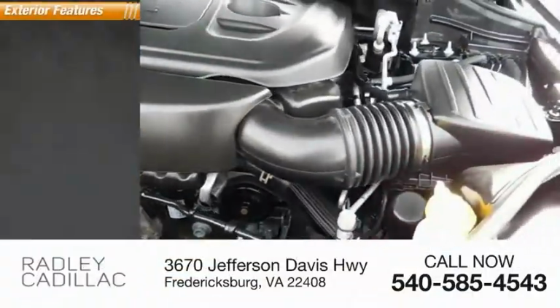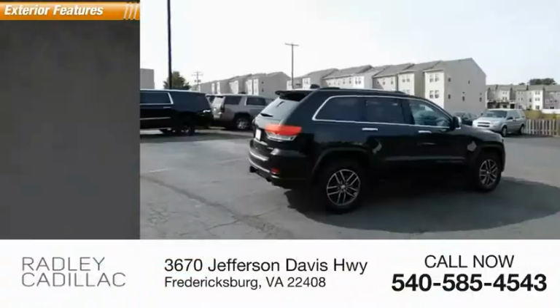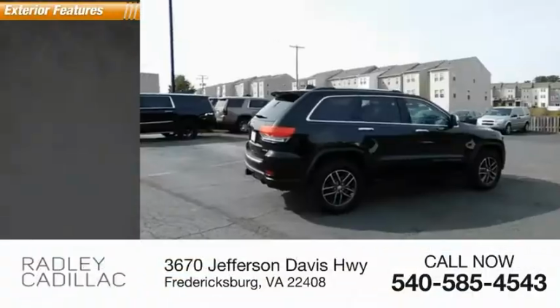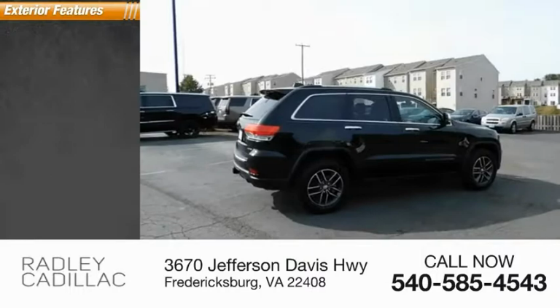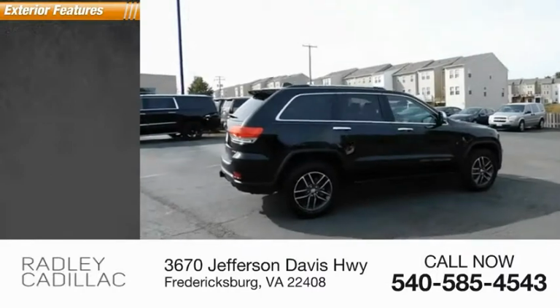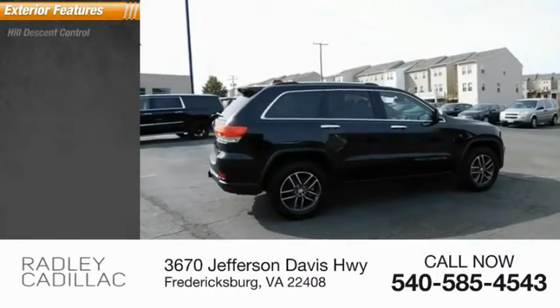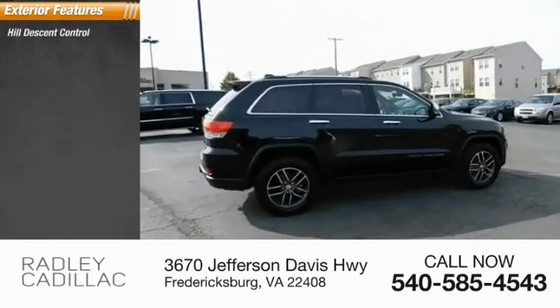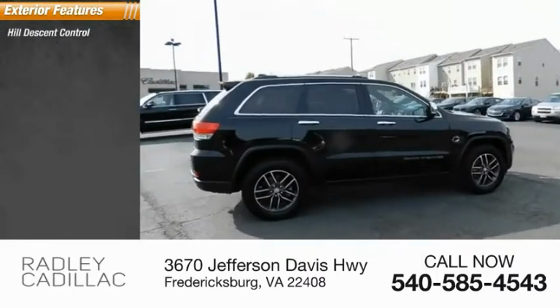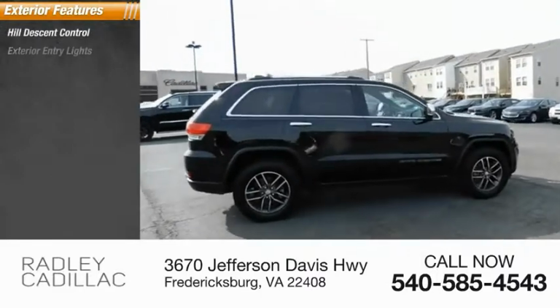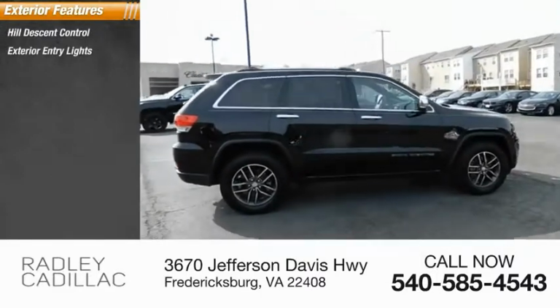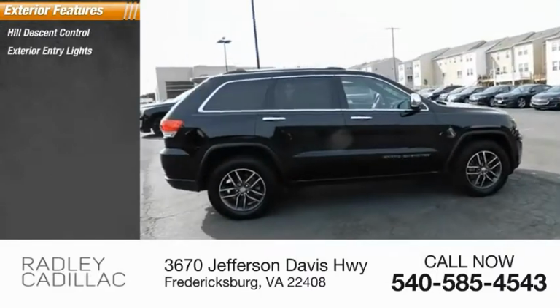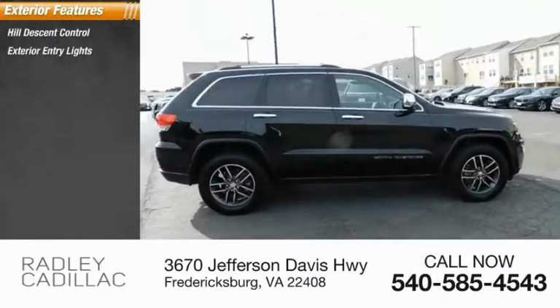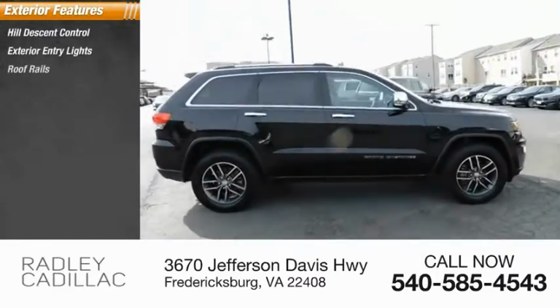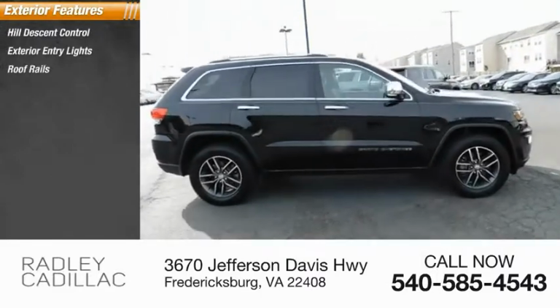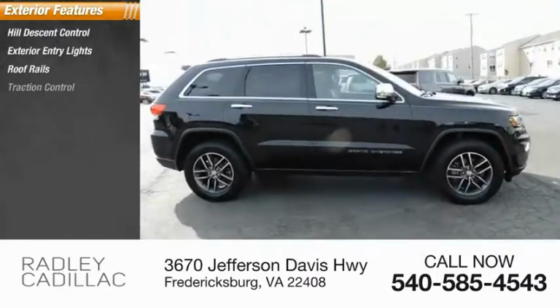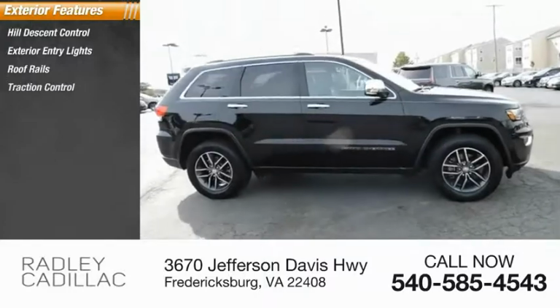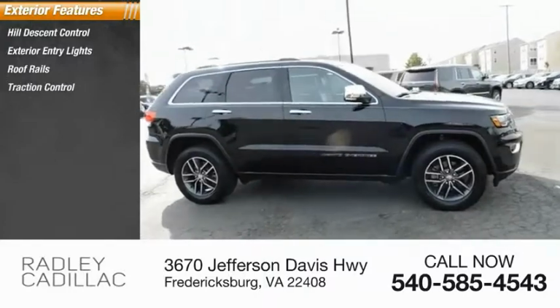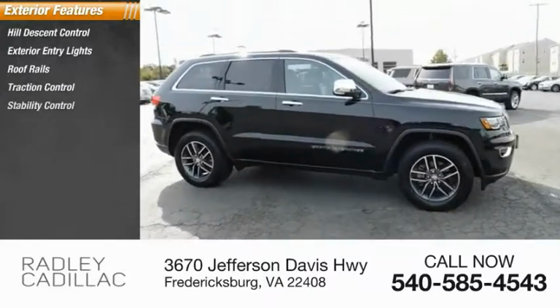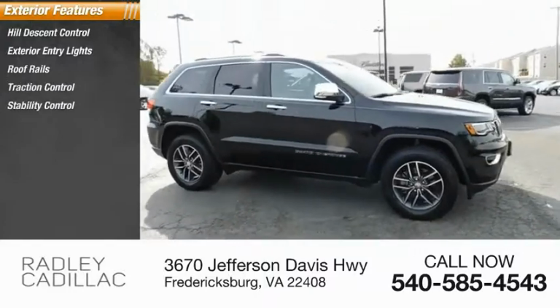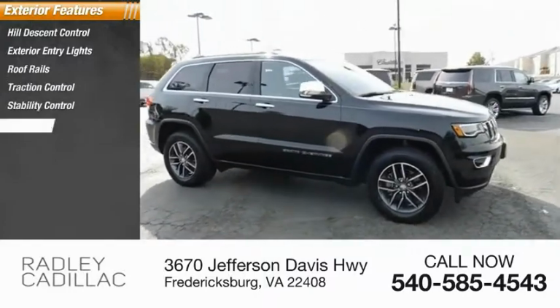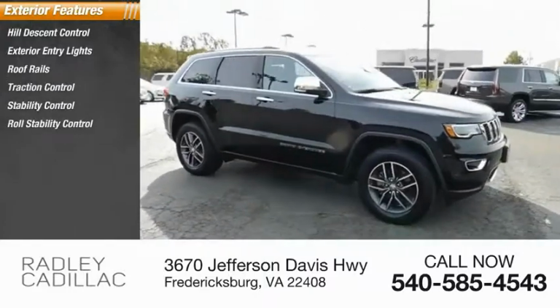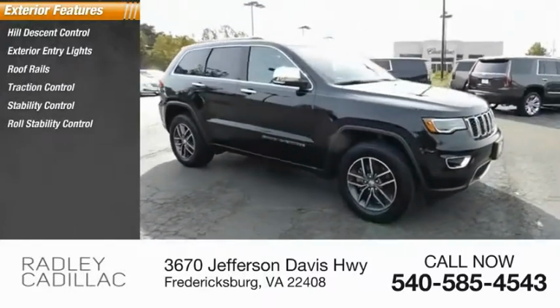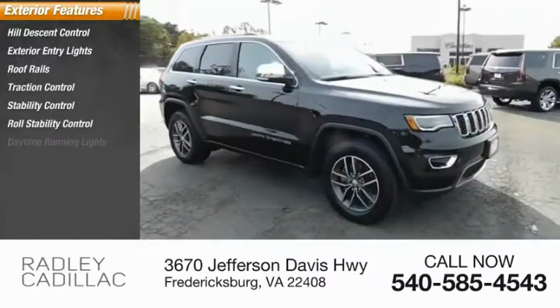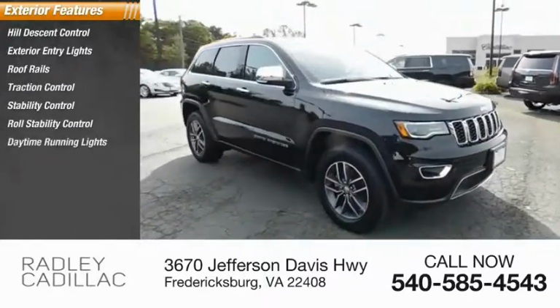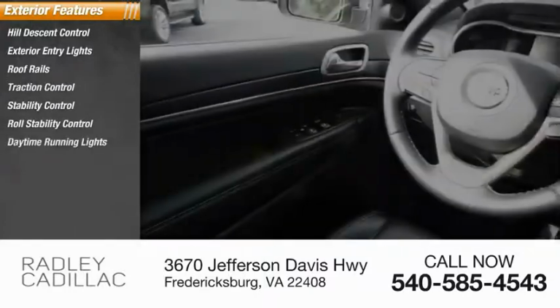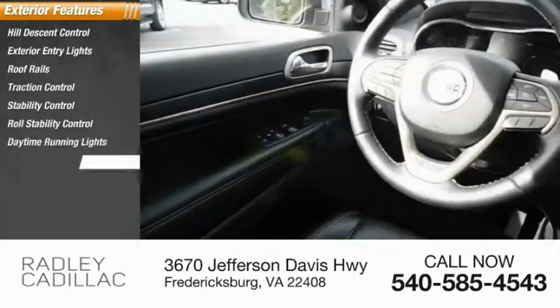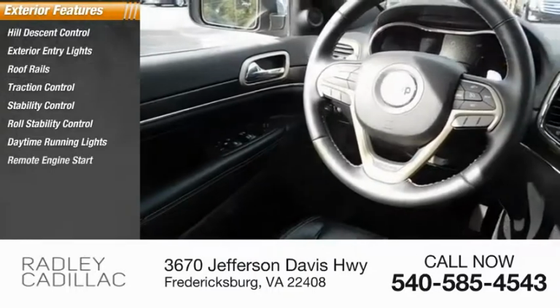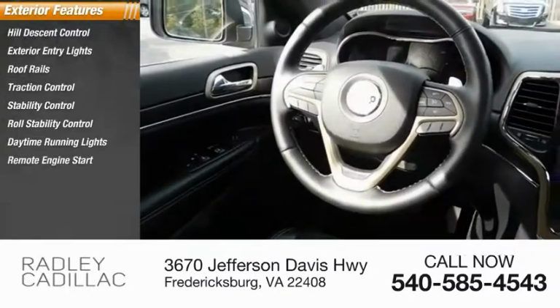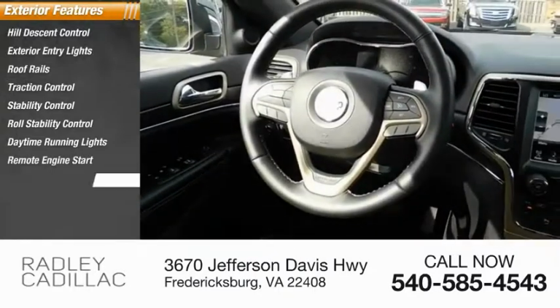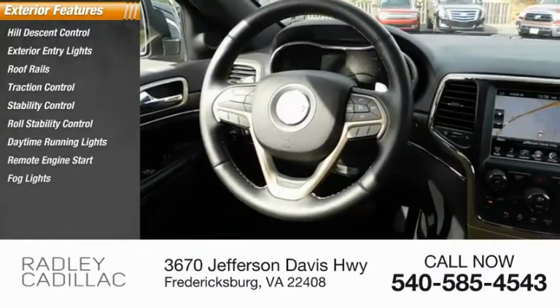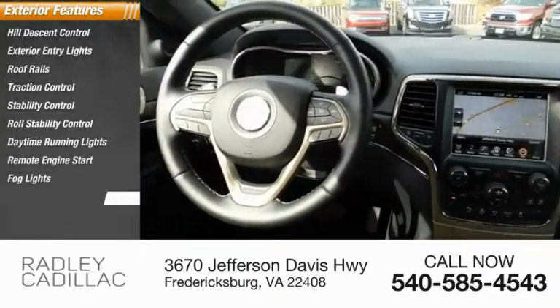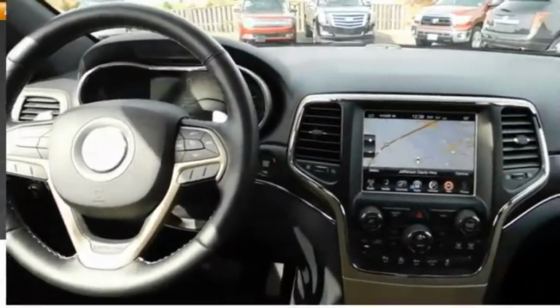Here are some of this vehicle's great options: Hill Descent Control, Exterior Entry Lights, Roof Rails, Traction Control, Stability Control, Roll Stability Control, Daytime Running Lights, Remote Engine Start, Fog Lights, and Braking Assist.